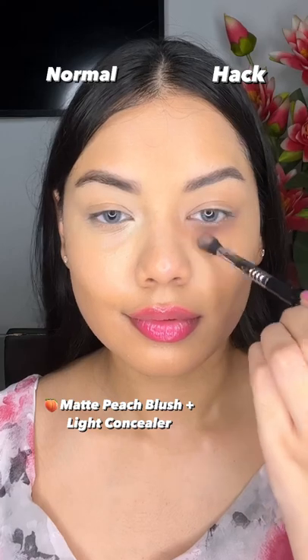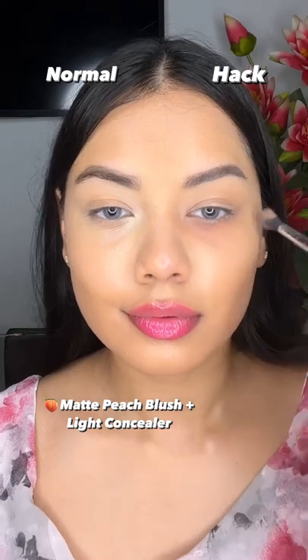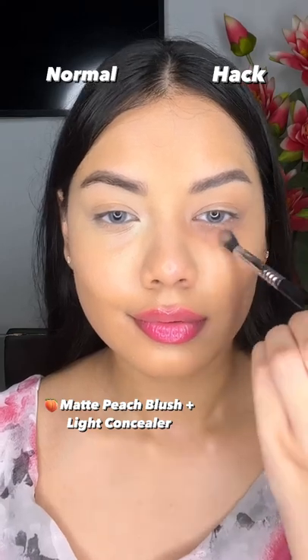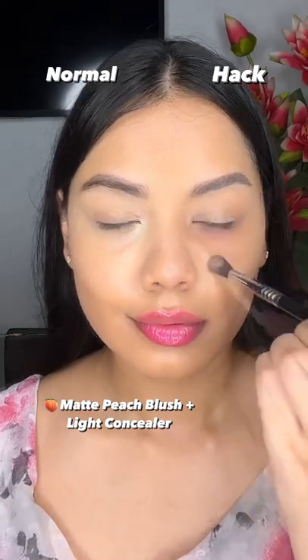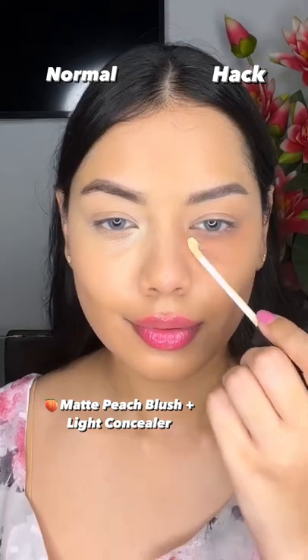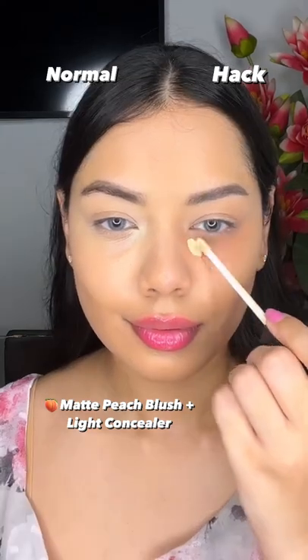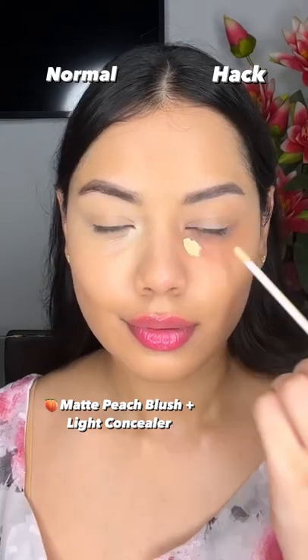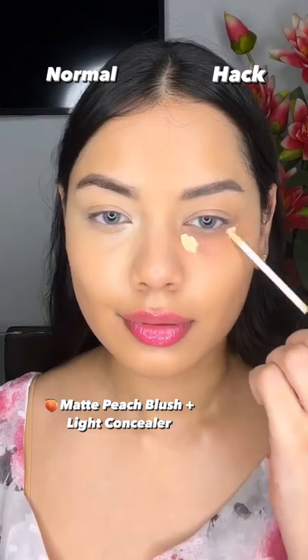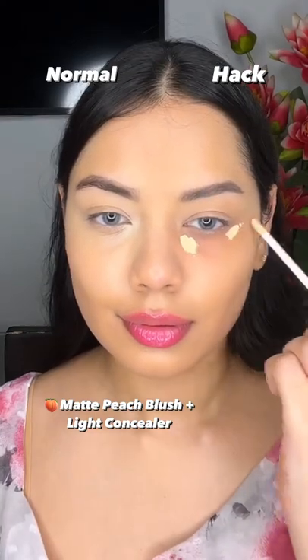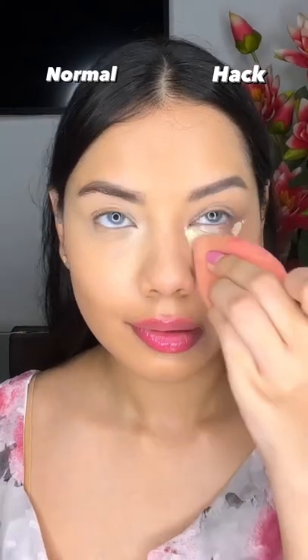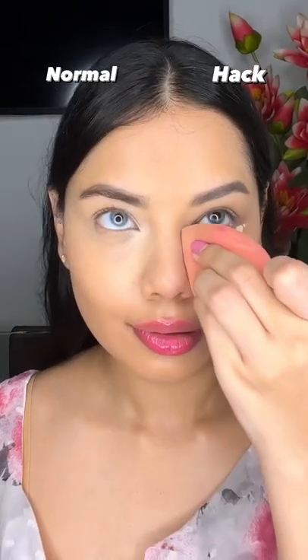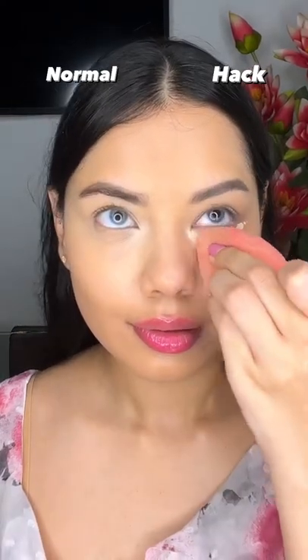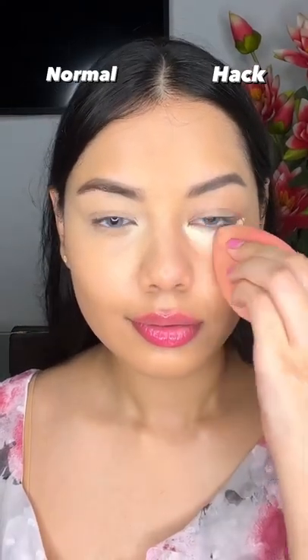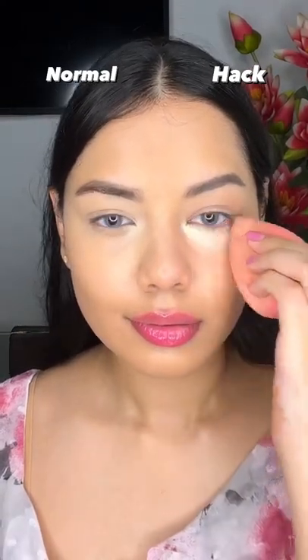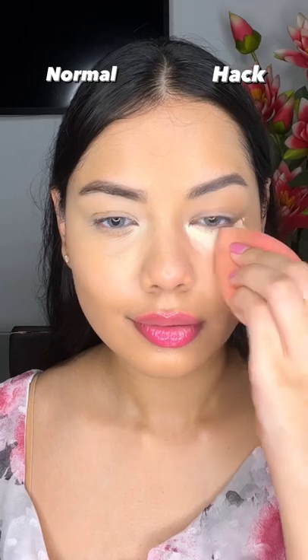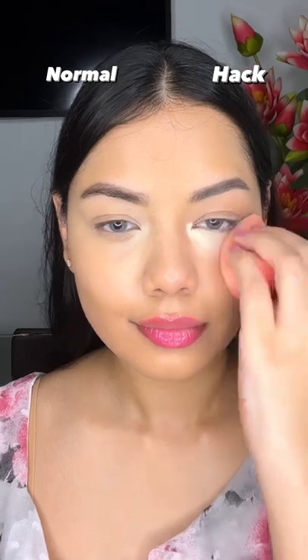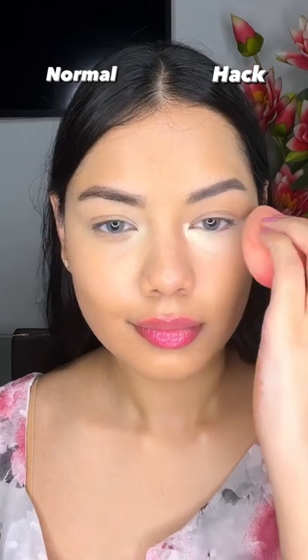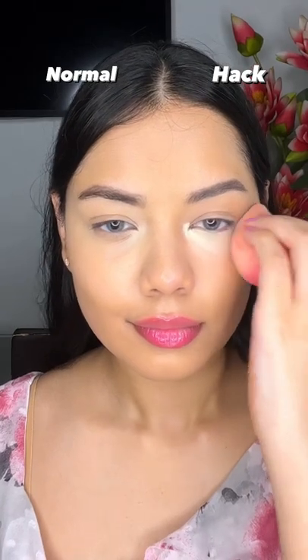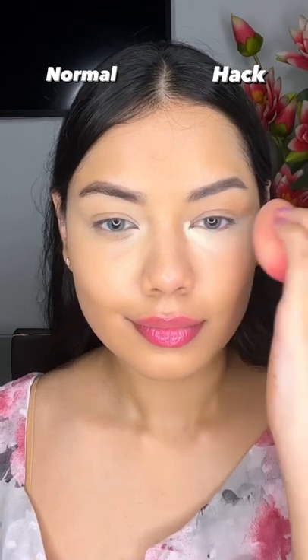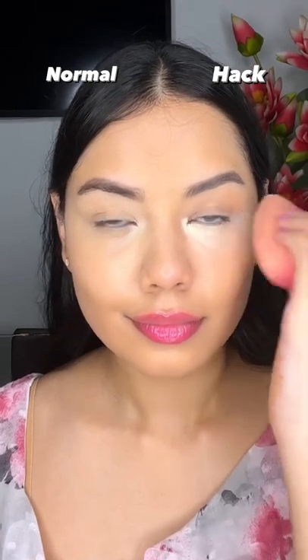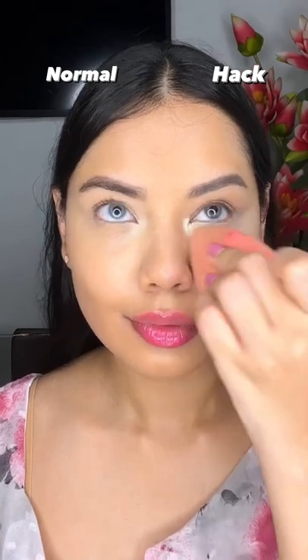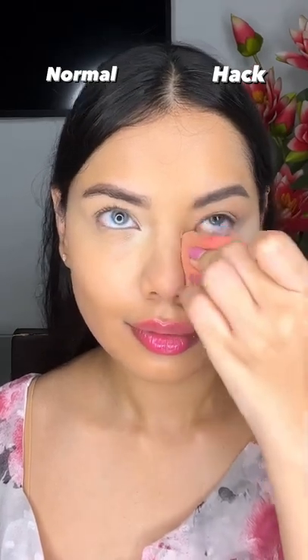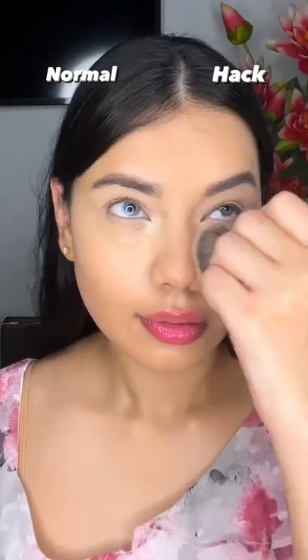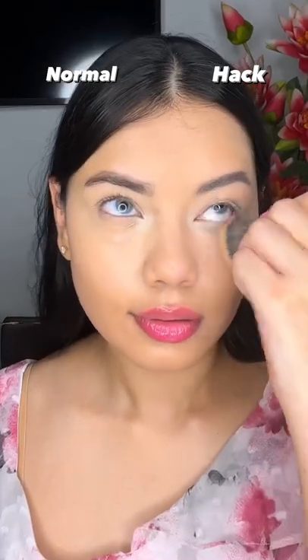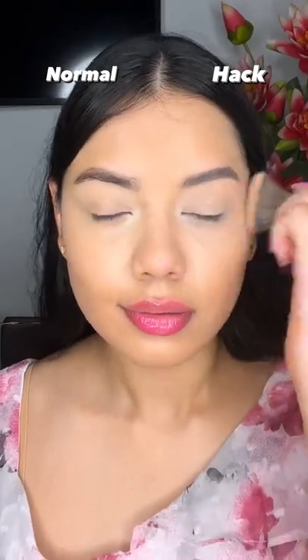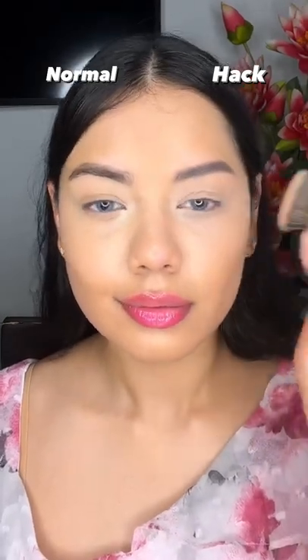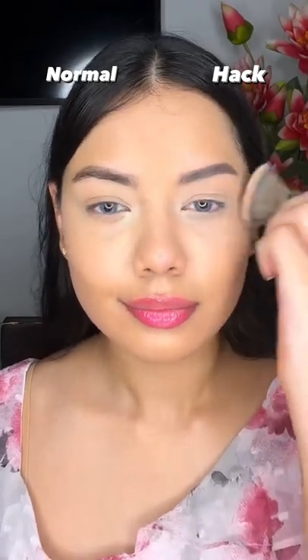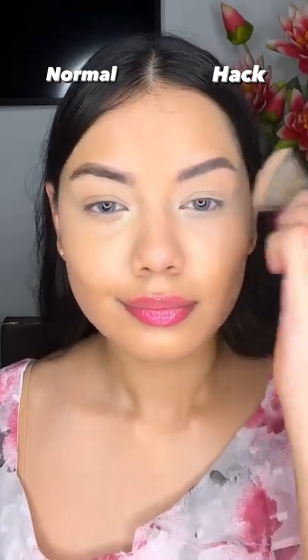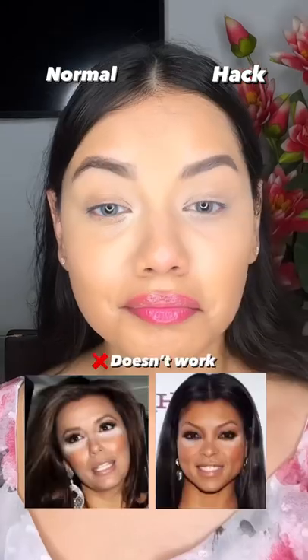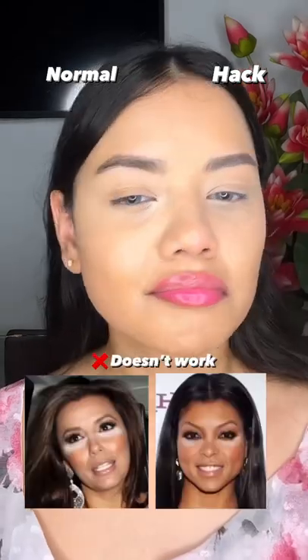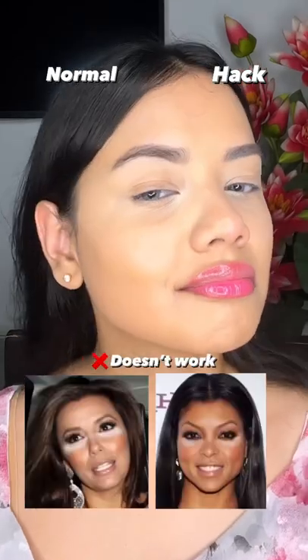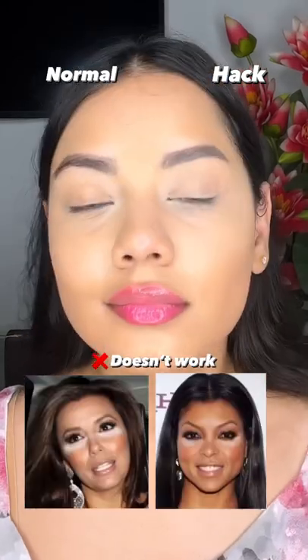For that, you have to take a matte peach brush, put on a concealer, and then blend it. But the concealer is full coverage, so I have not shown anything below. I blended it with the brush and then it was very light.